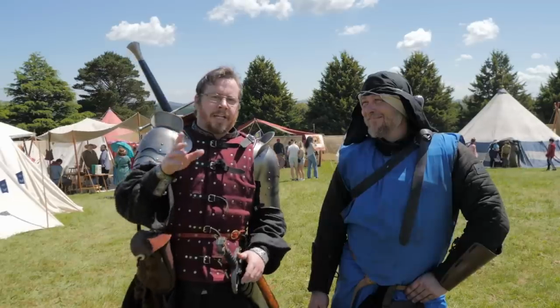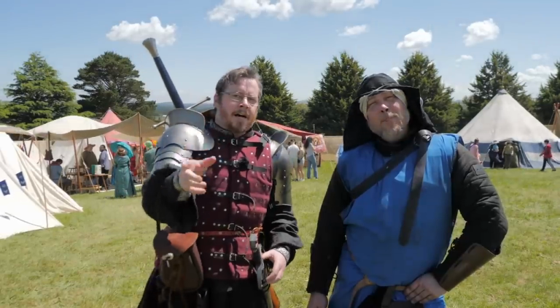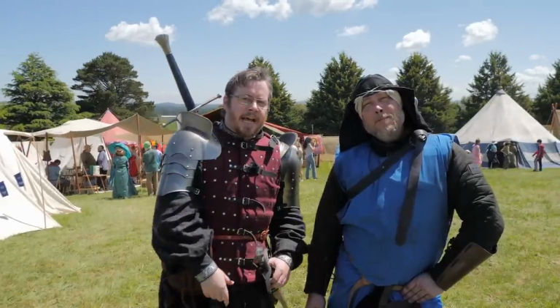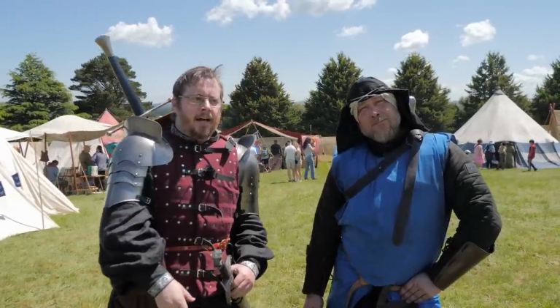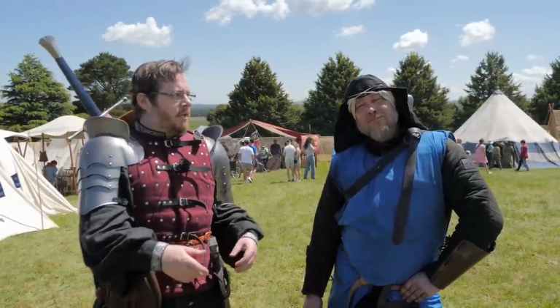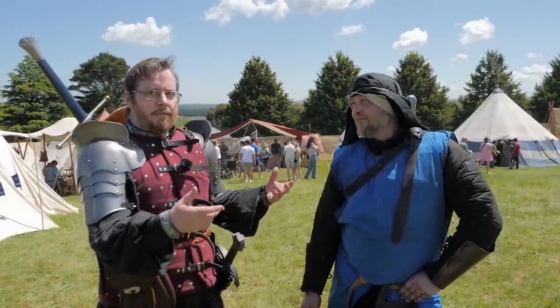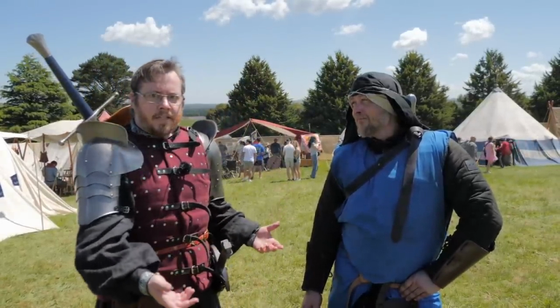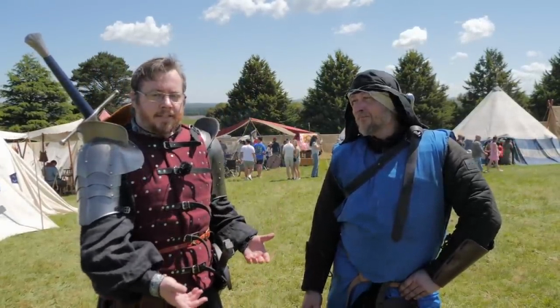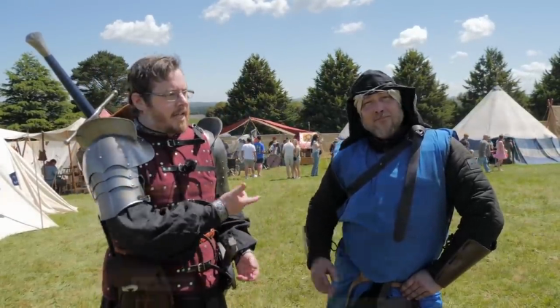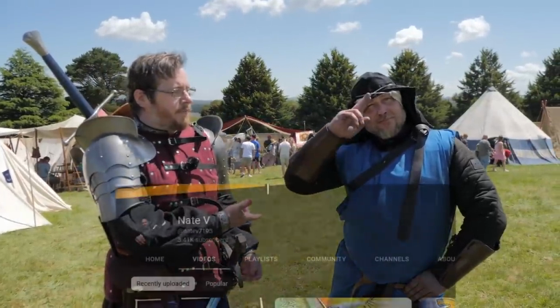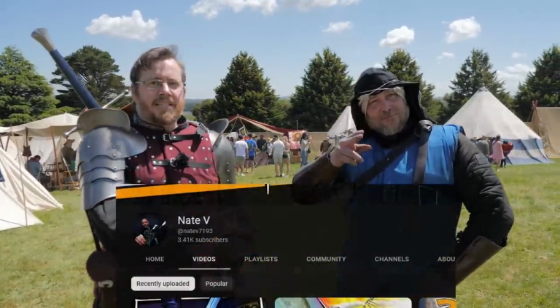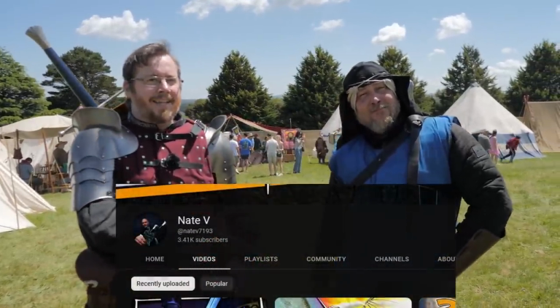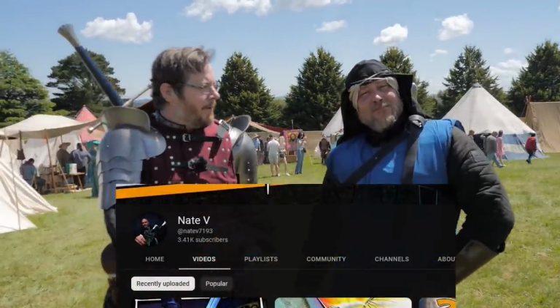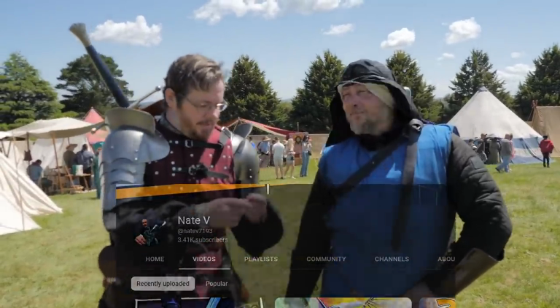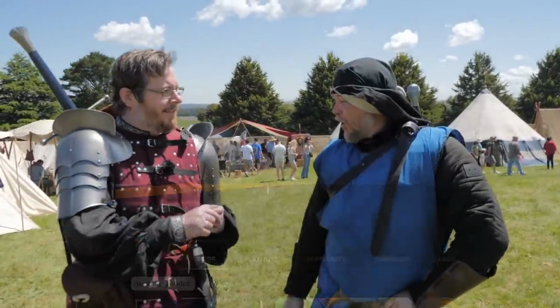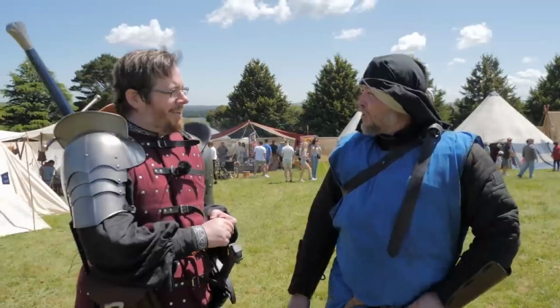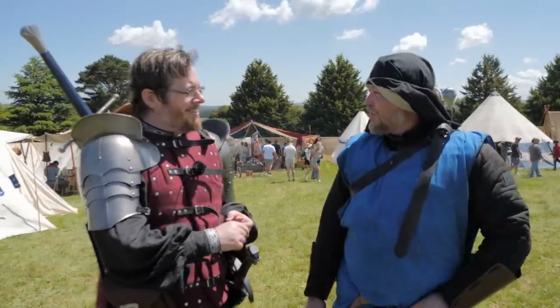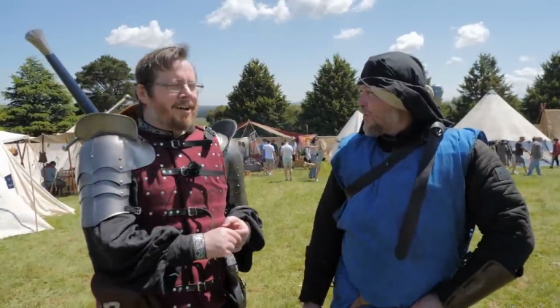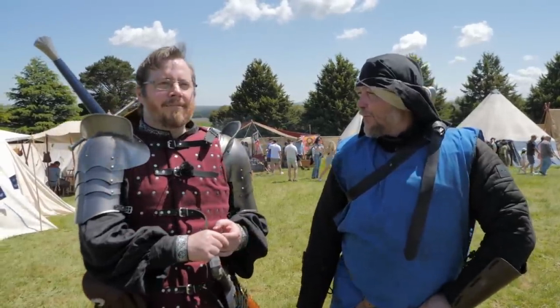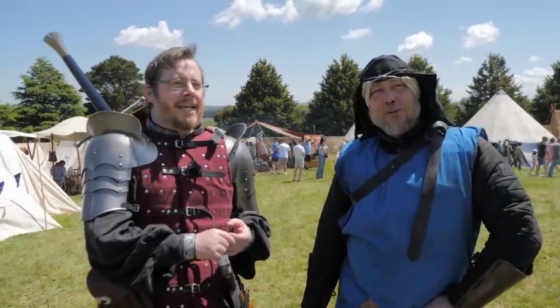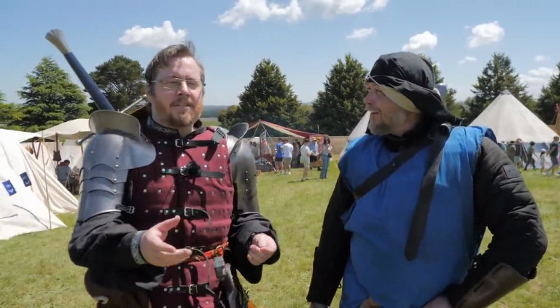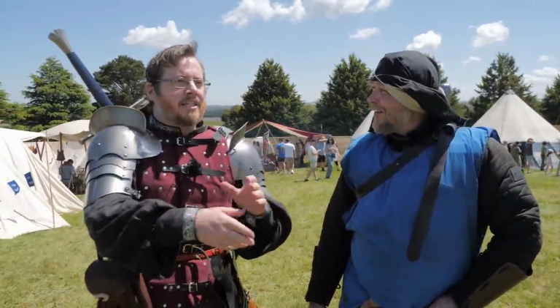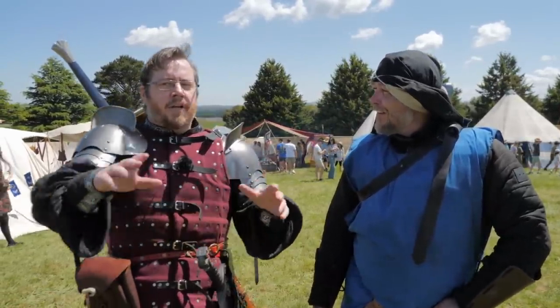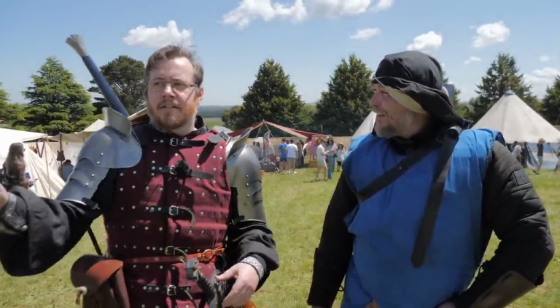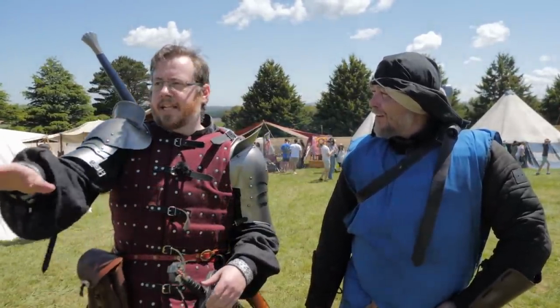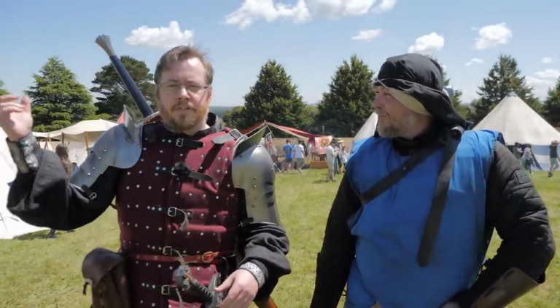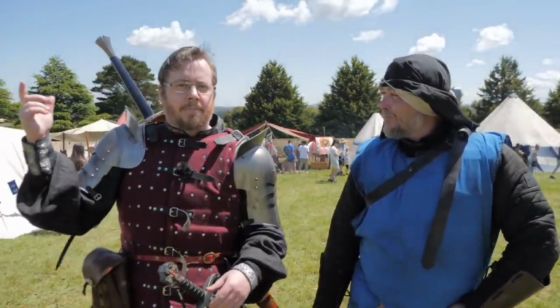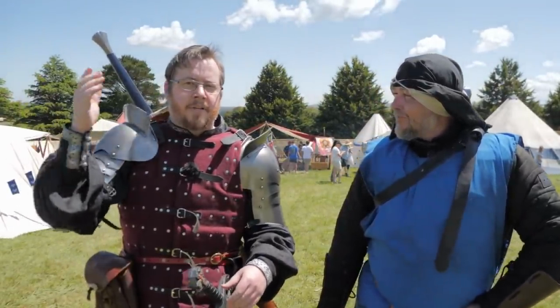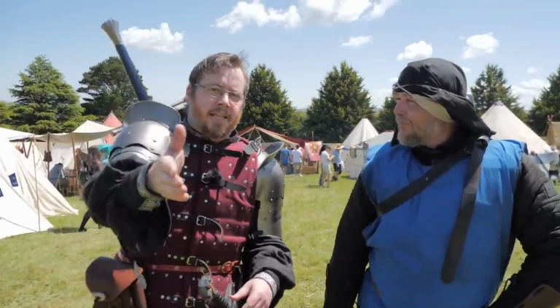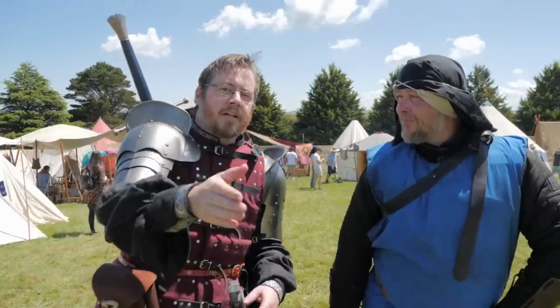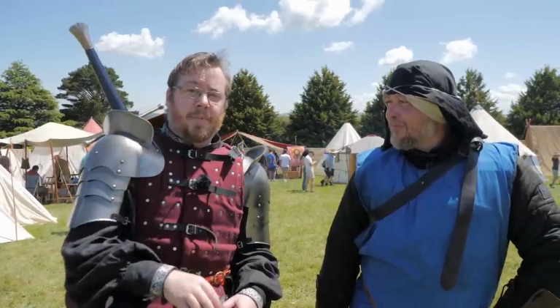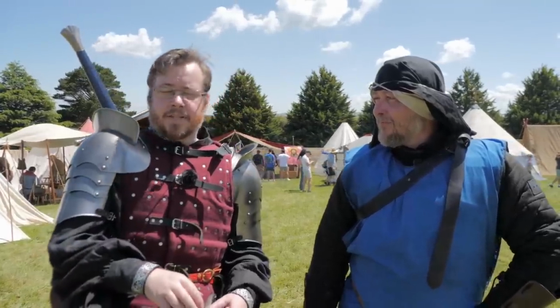Greetings, I'm Shad and I have met a friend of the channel. This is Nate V from Sword Savvy. How are you mate? Going good. How's your day been so far at the festival? Heaps of fun. So we were actually just going around checking out each of the reenactment camps. We're here at the Cryo Castle medieval festival.